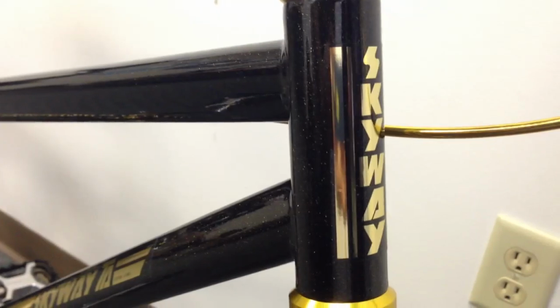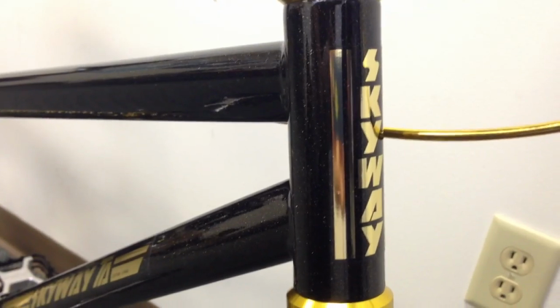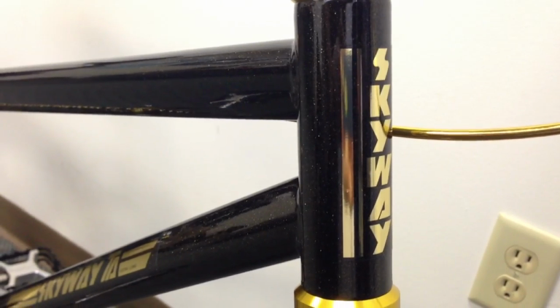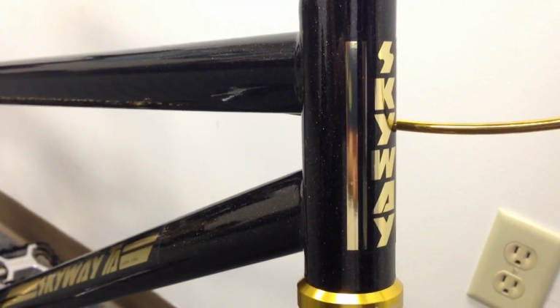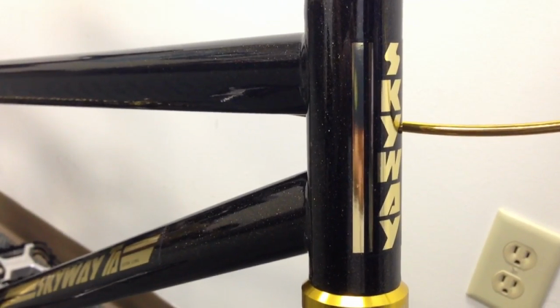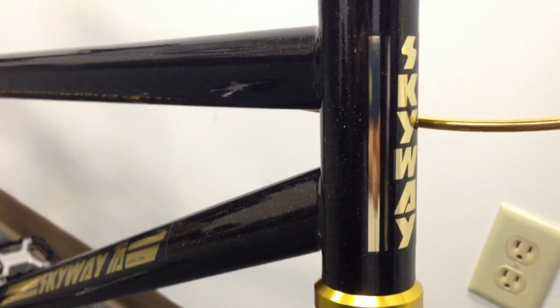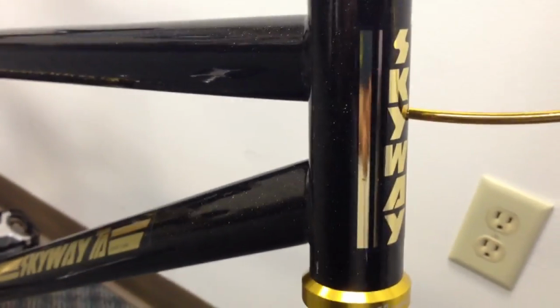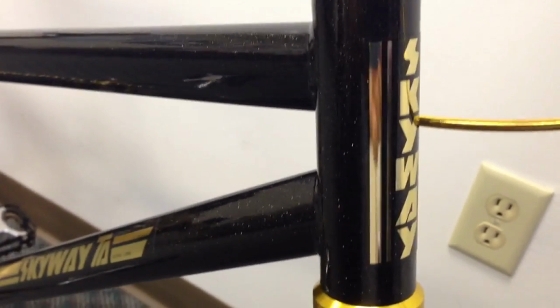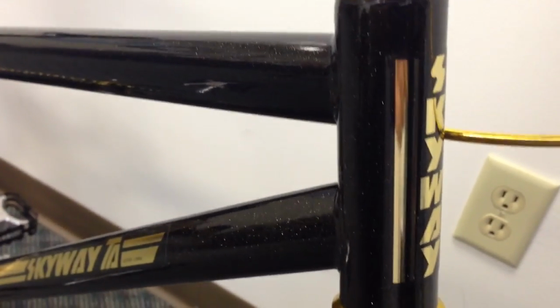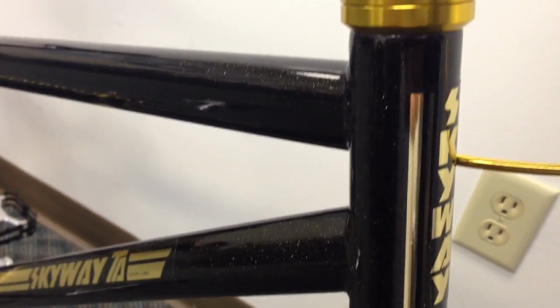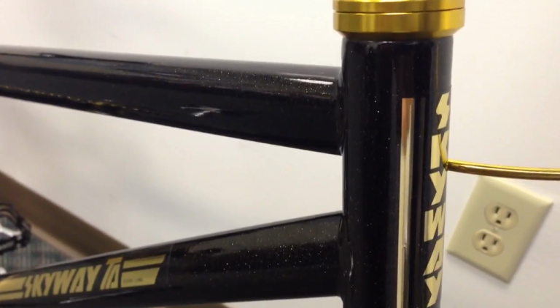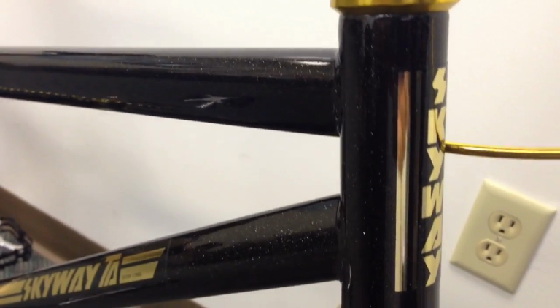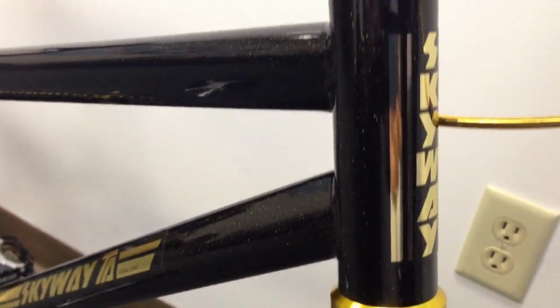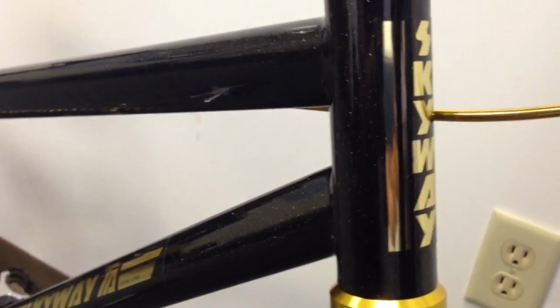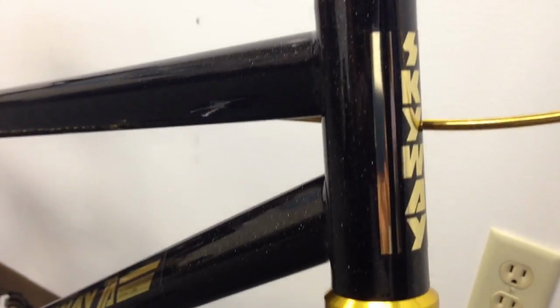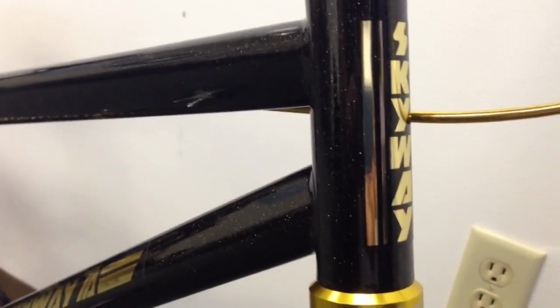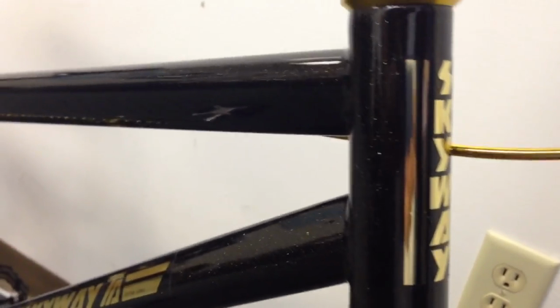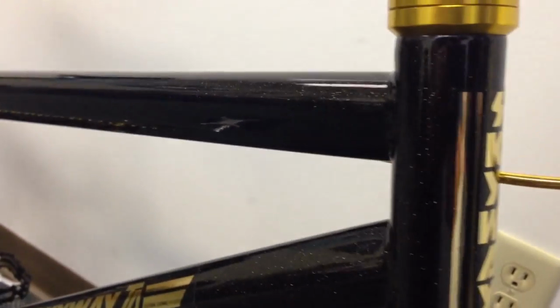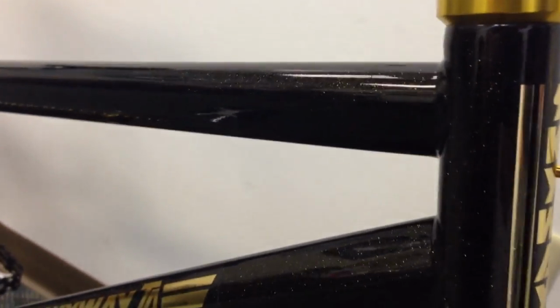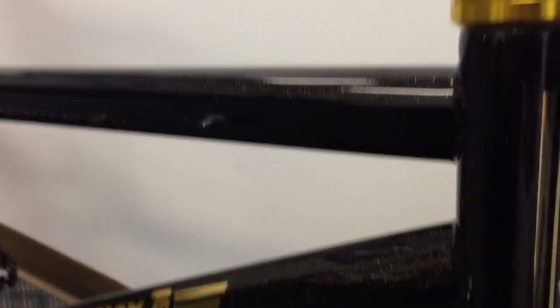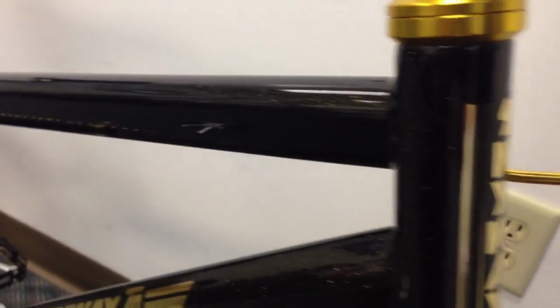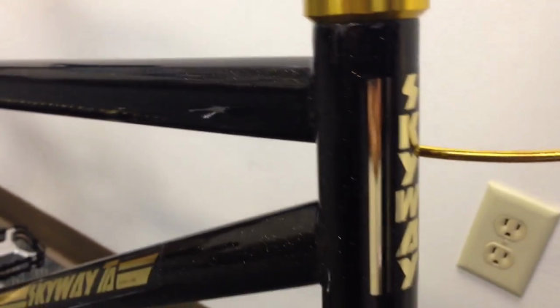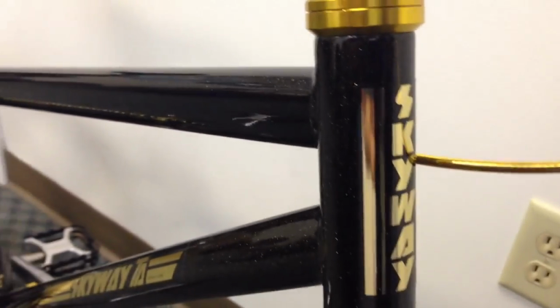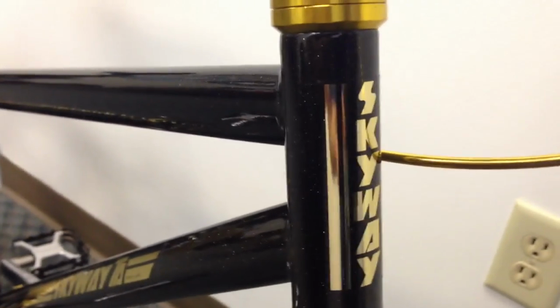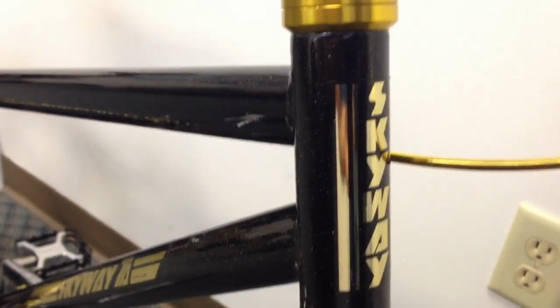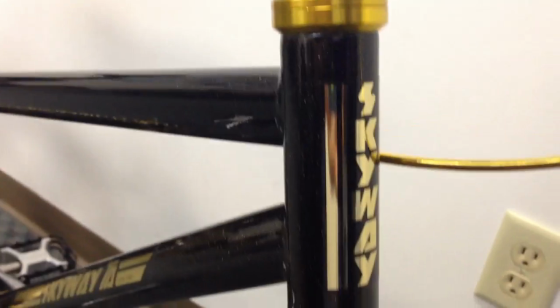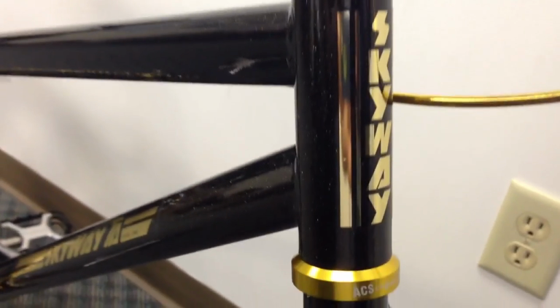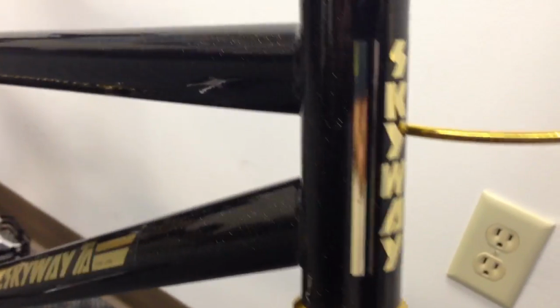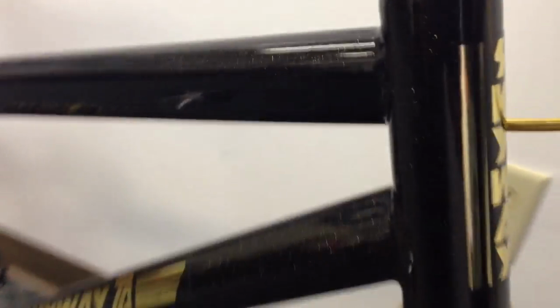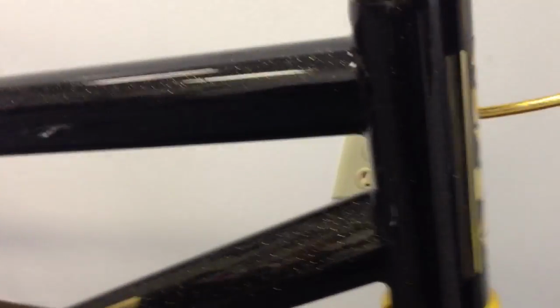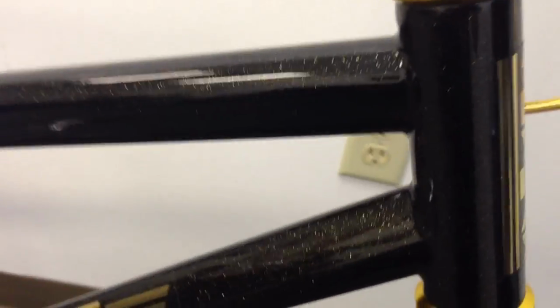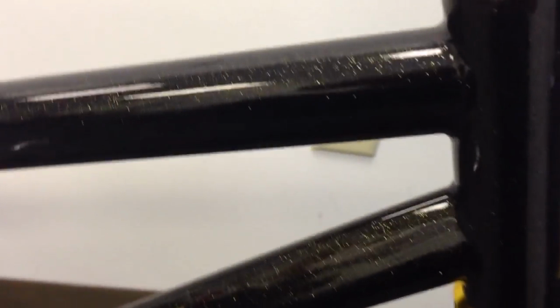Hey guys, it's Ed over at Planet BMX. We had planned on taking this beautiful bike outside to take photos of it in the sun, but it's raining out.